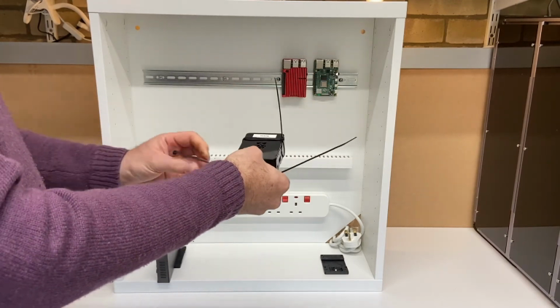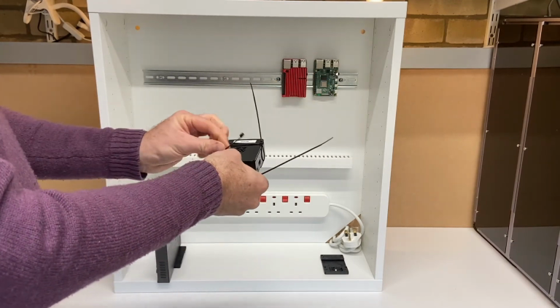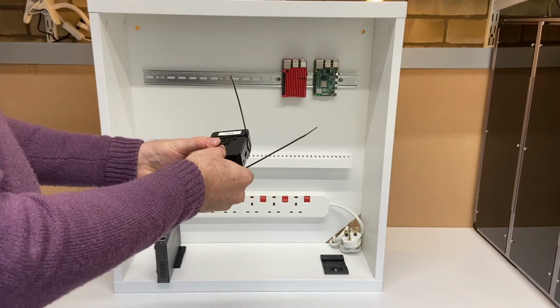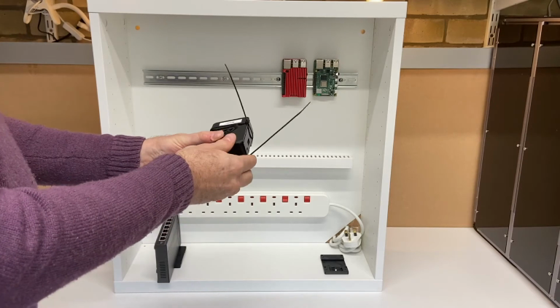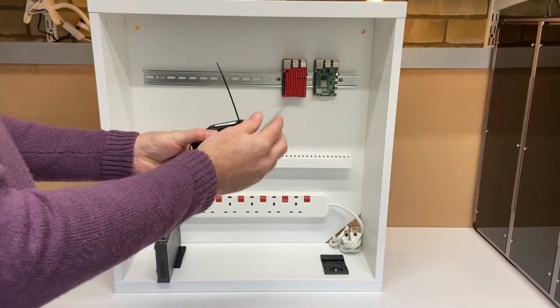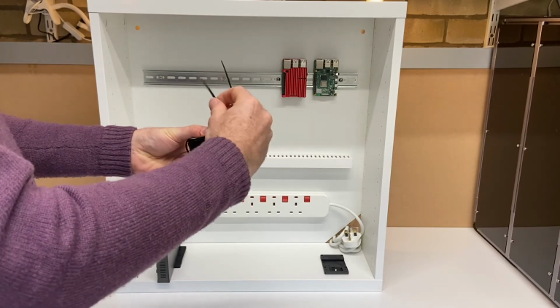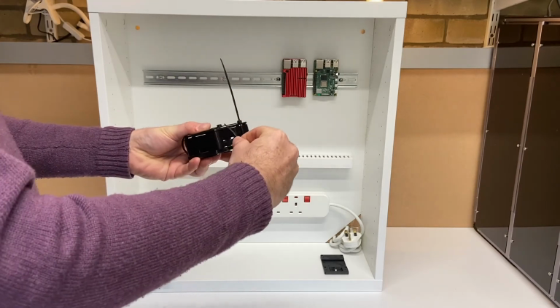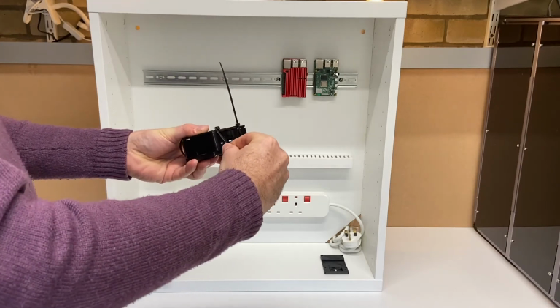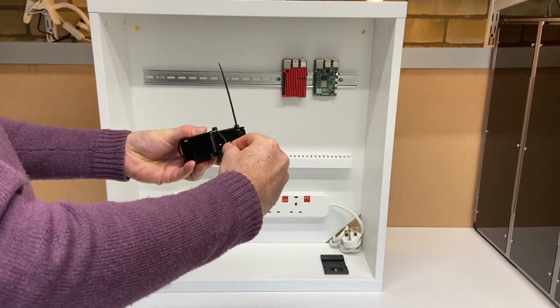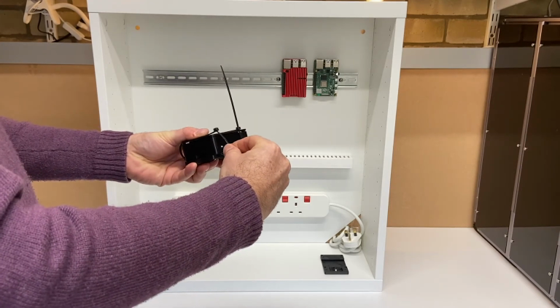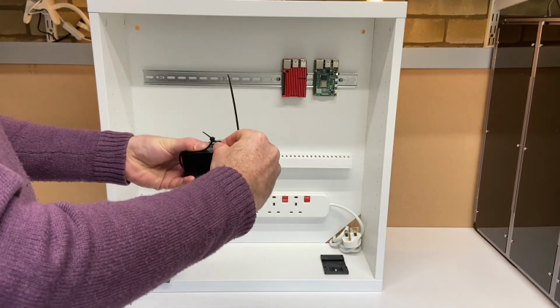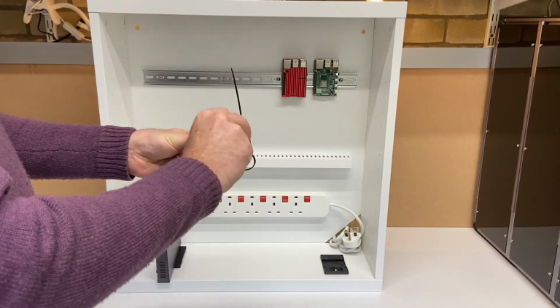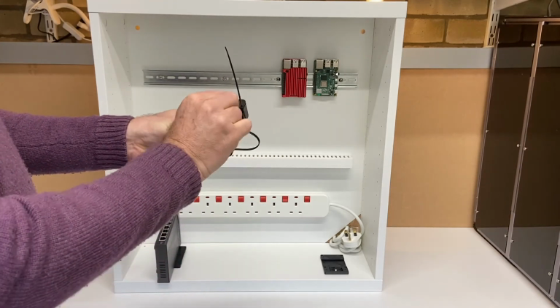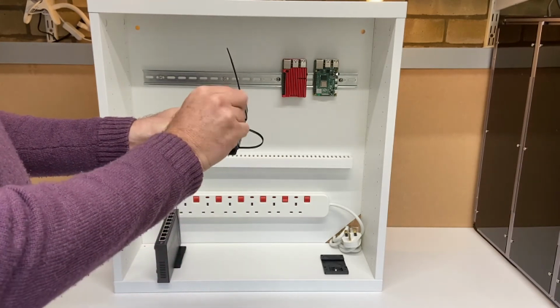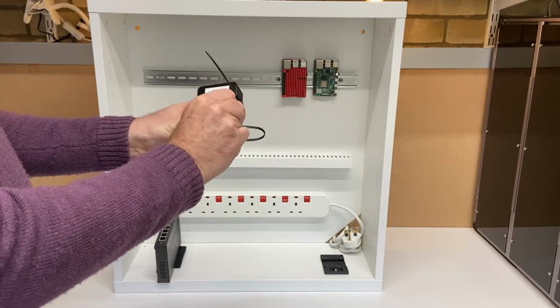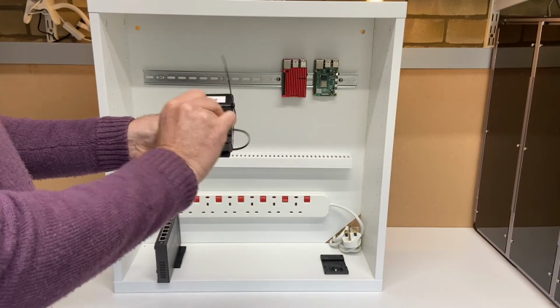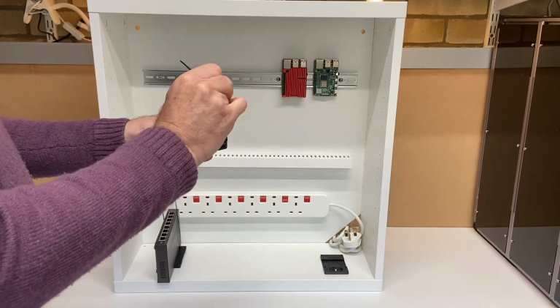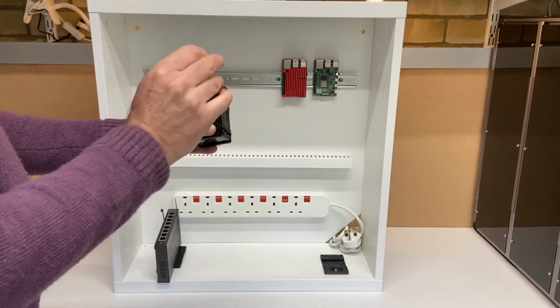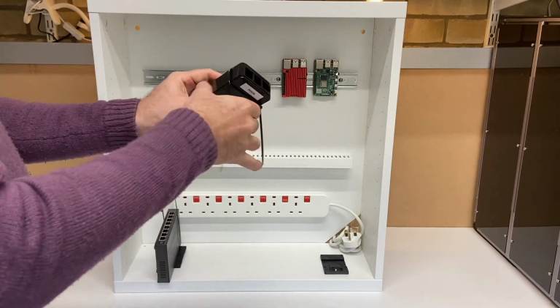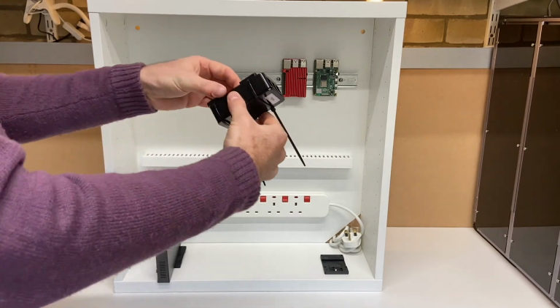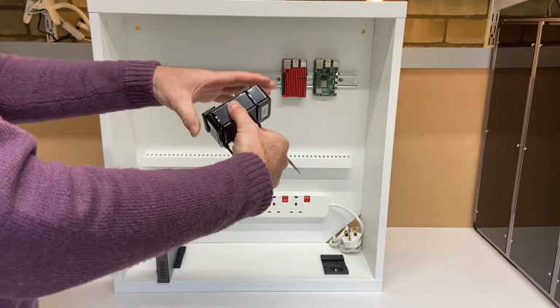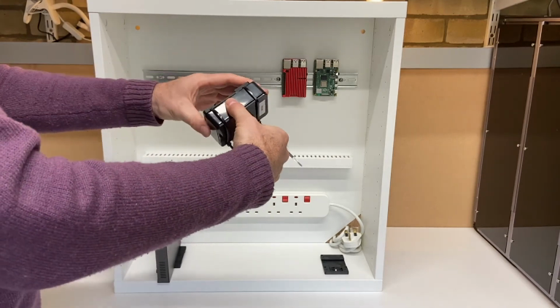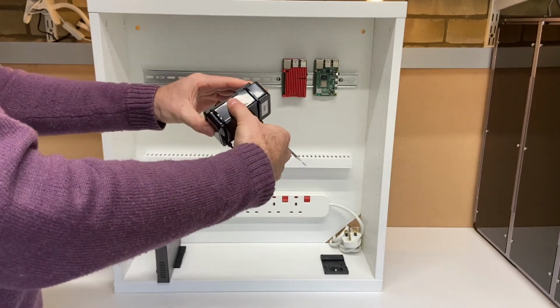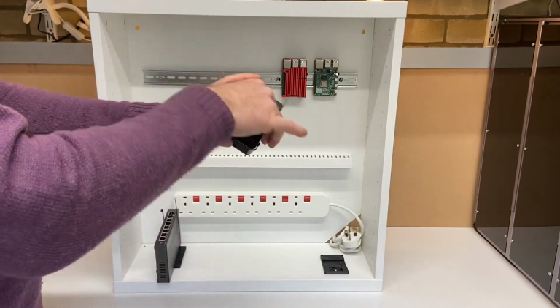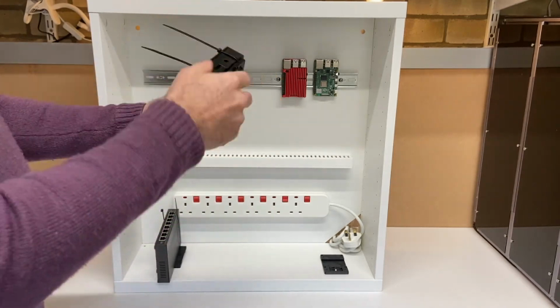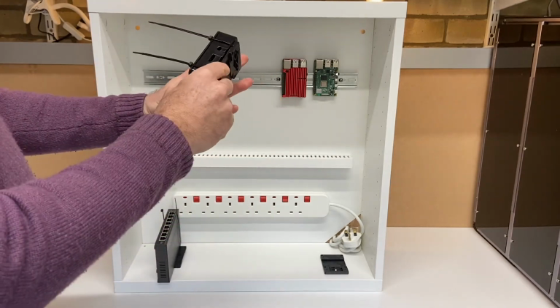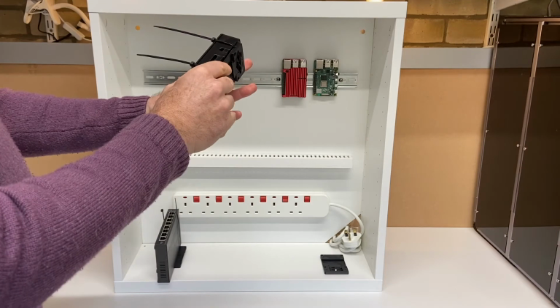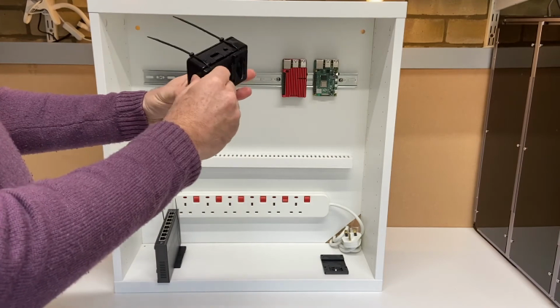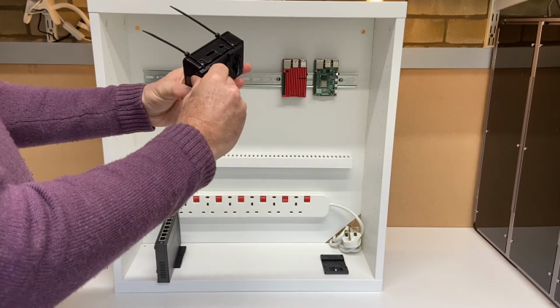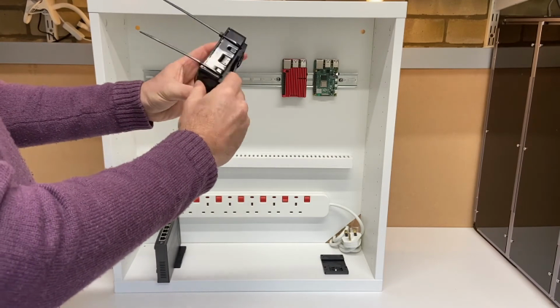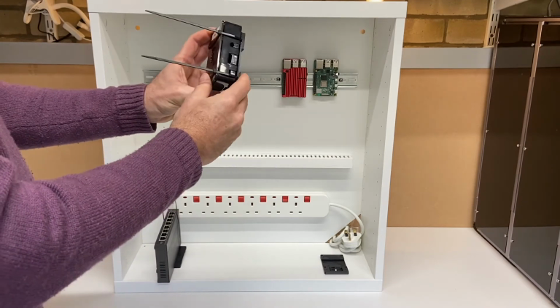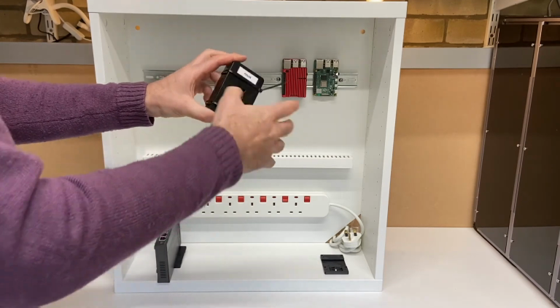That way you can actually fit any case that you can get a tie wrap around, and that makes a nice, neat mounting with access to all the ports.